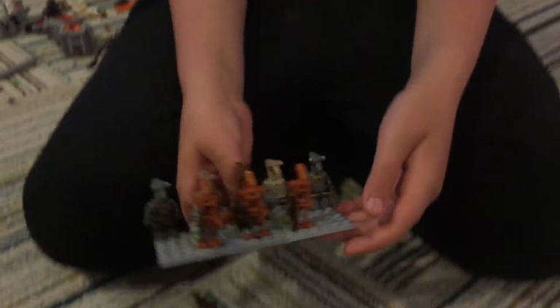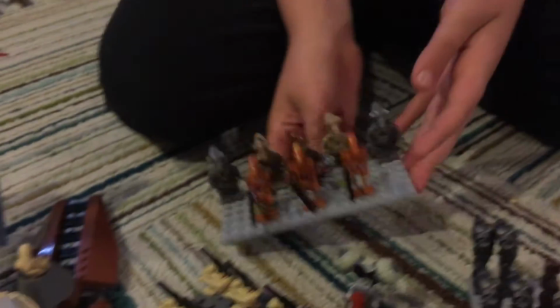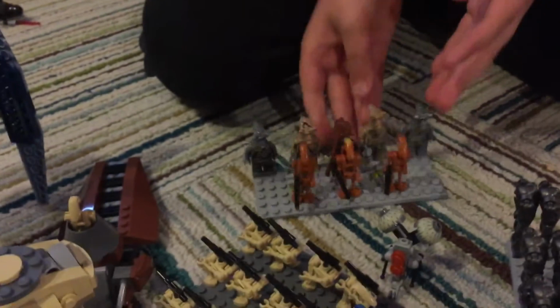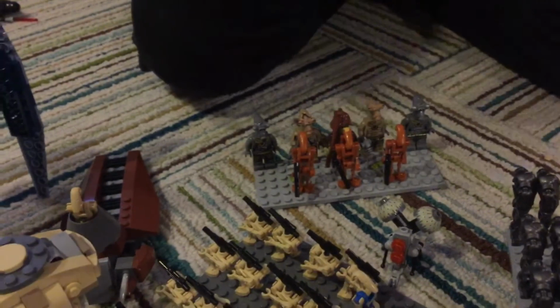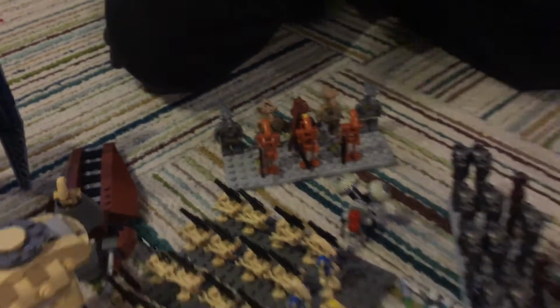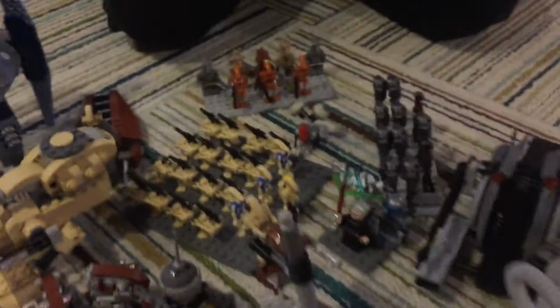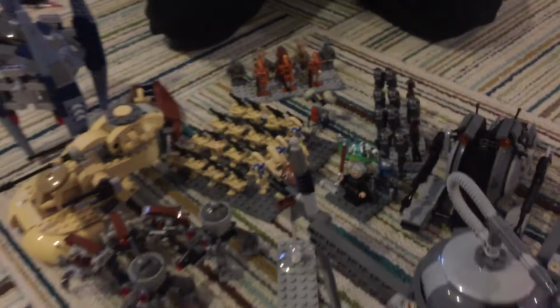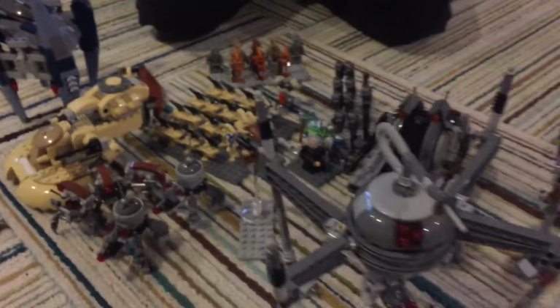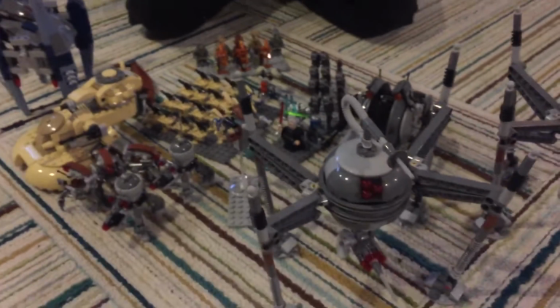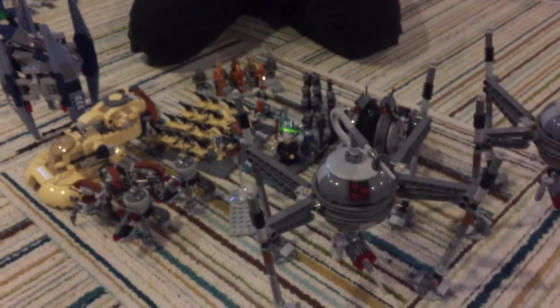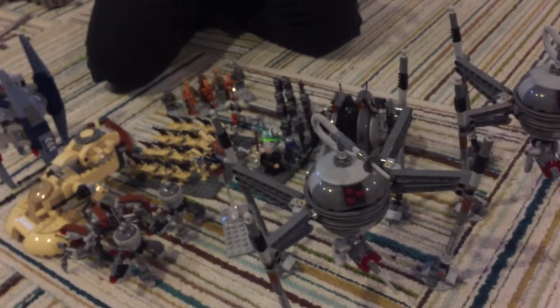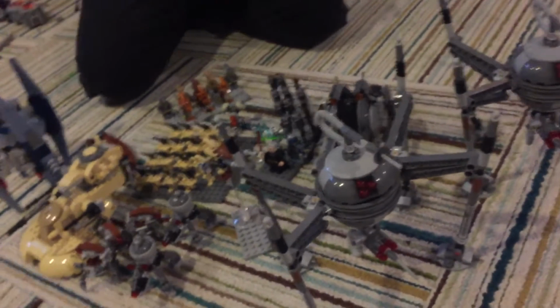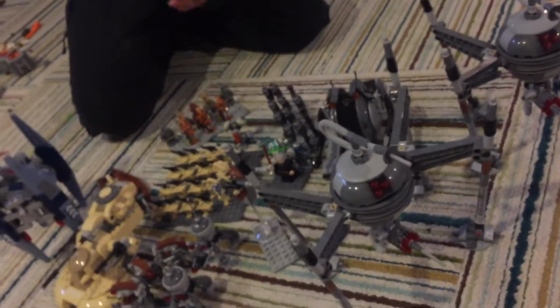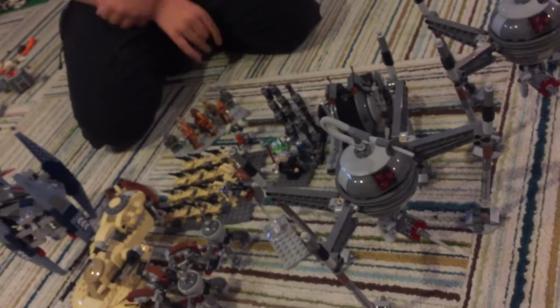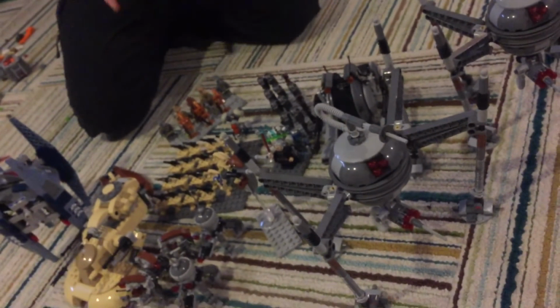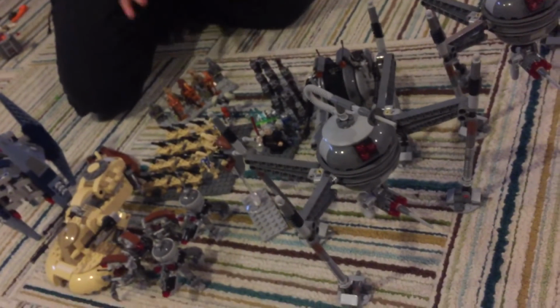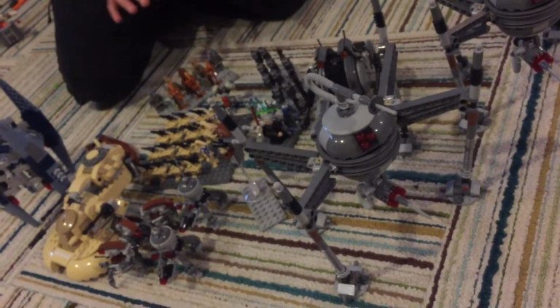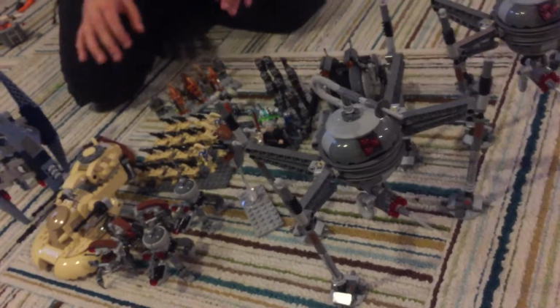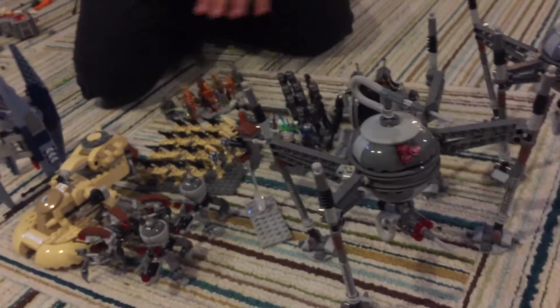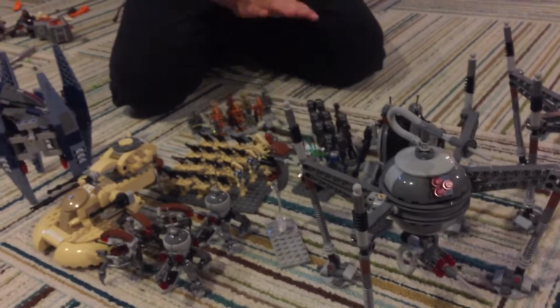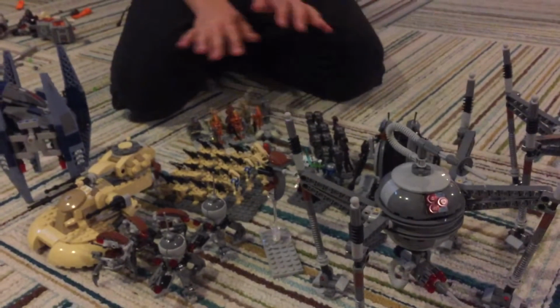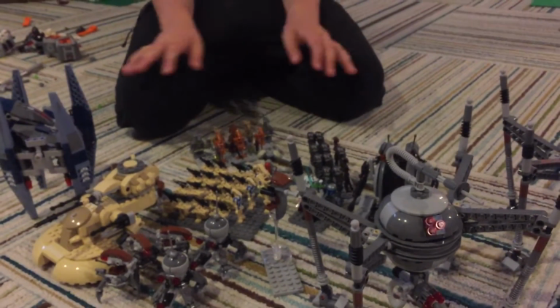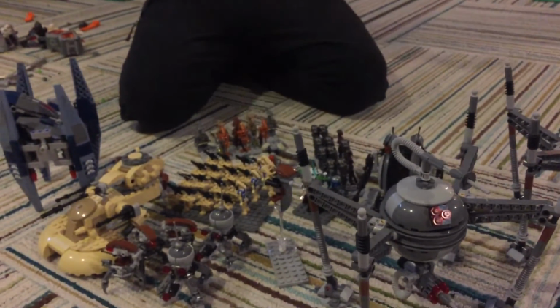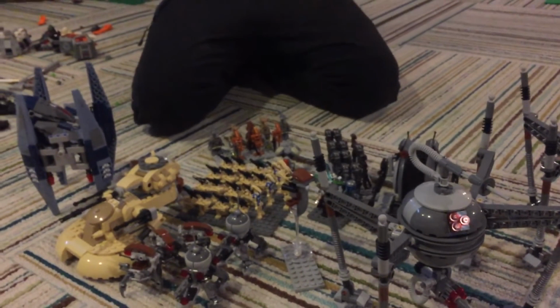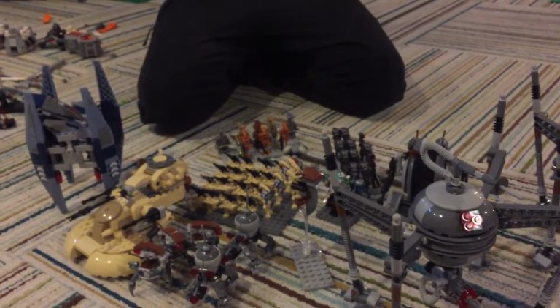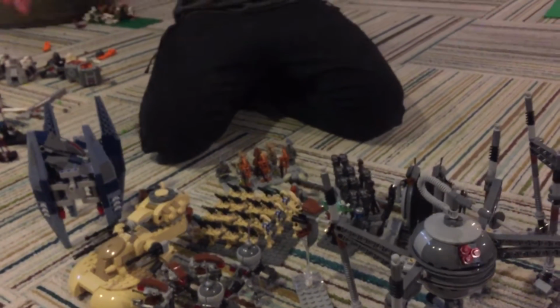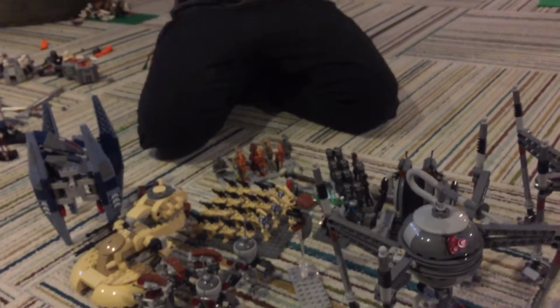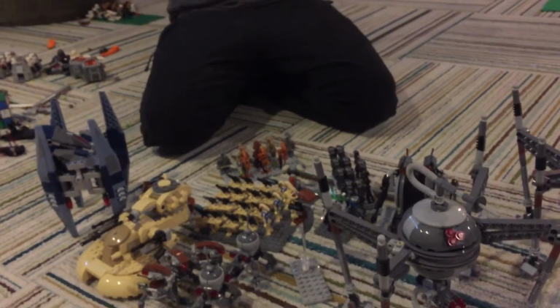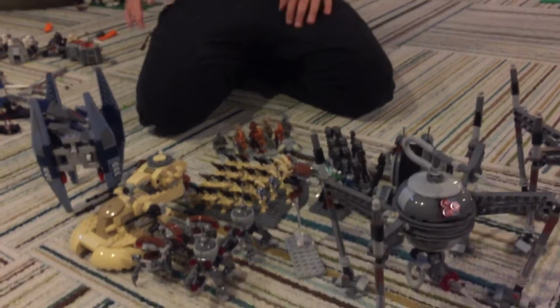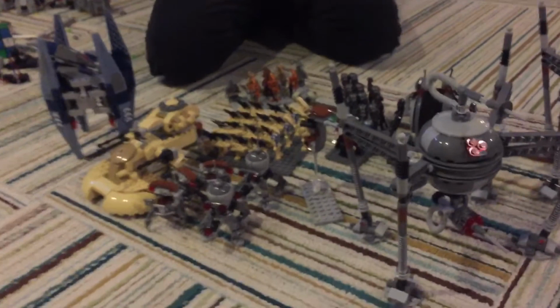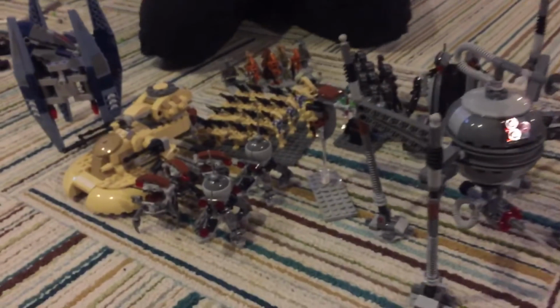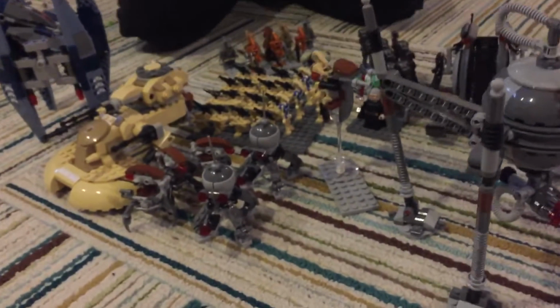And this is my LEGO Droid Army. I want you to subscribe, like, comment, and do all that fancy stuff in the section below. Hope you guys like this video. Thank you. This is Max. Bye.